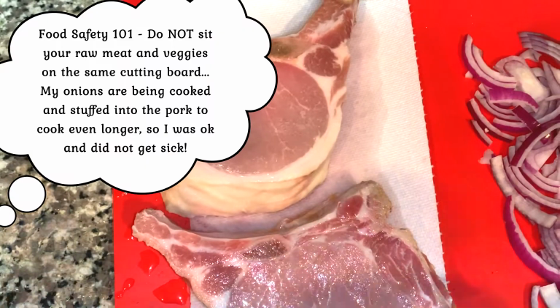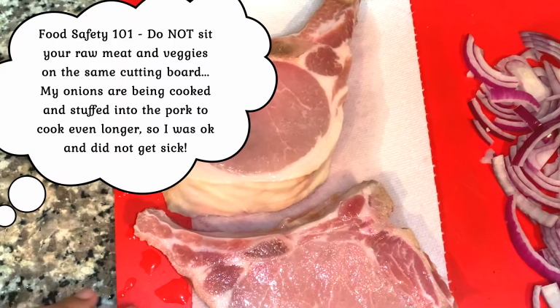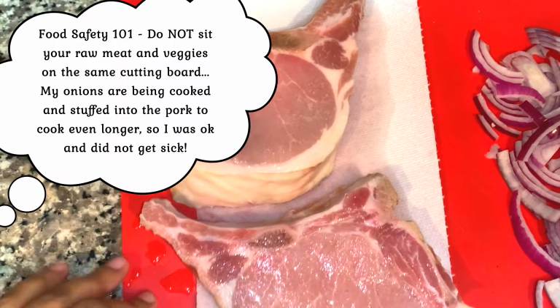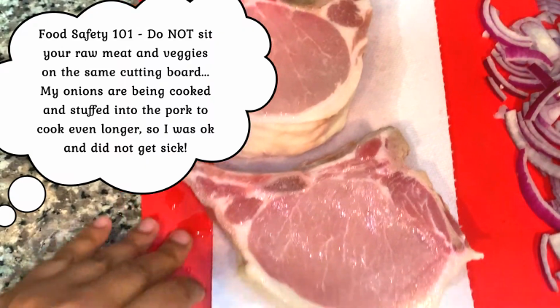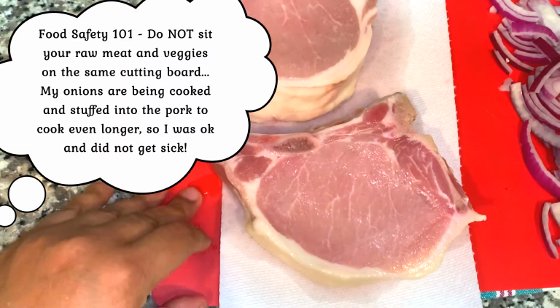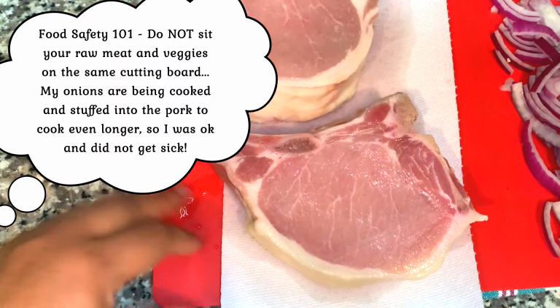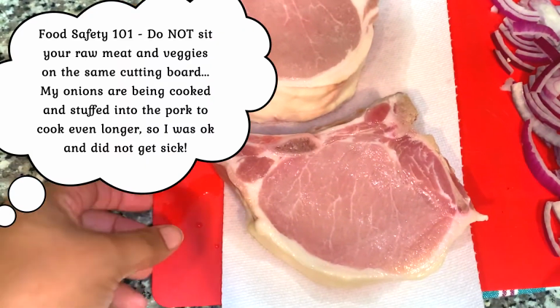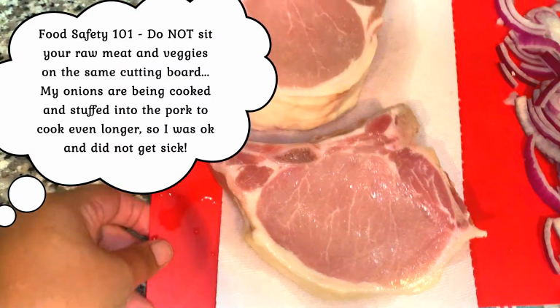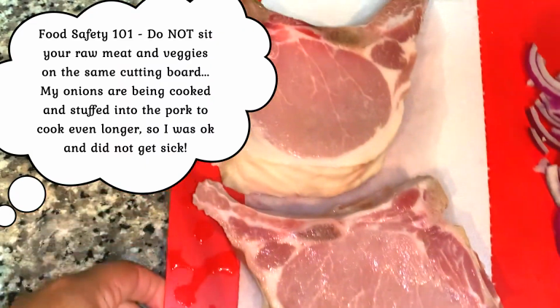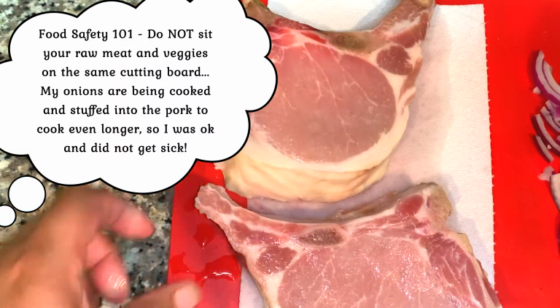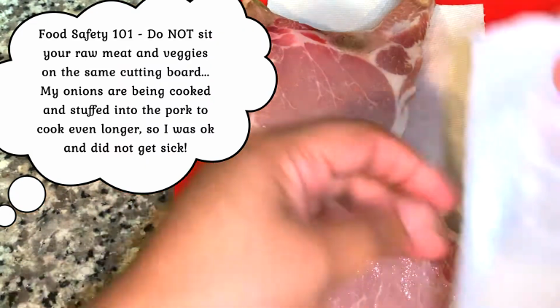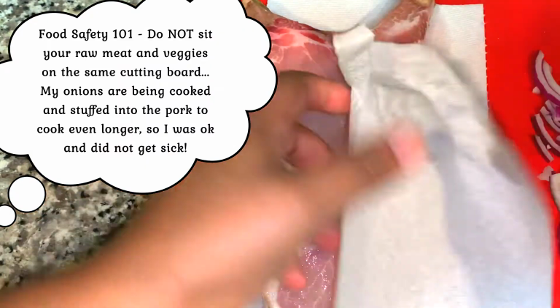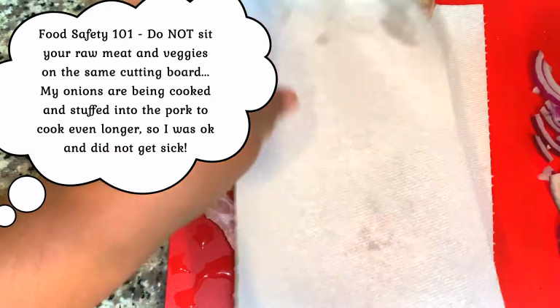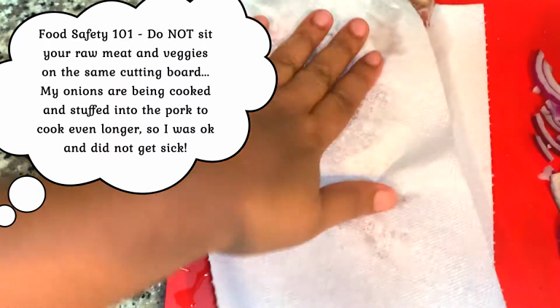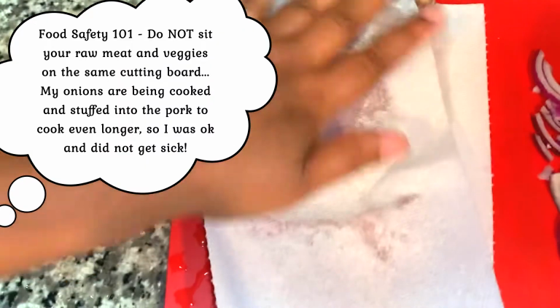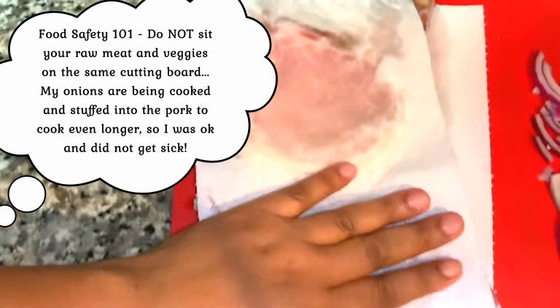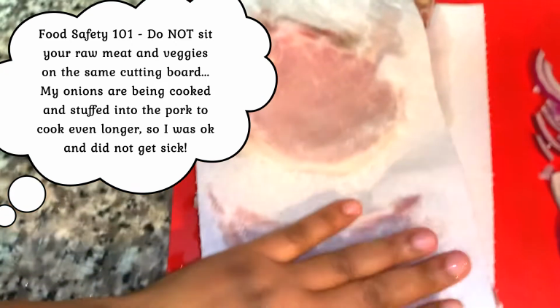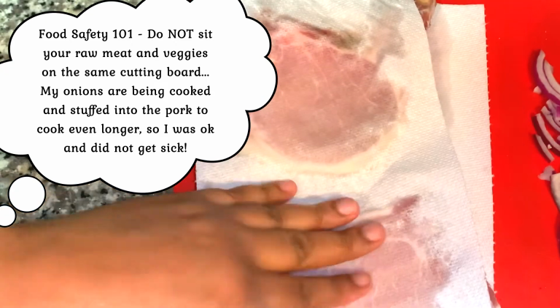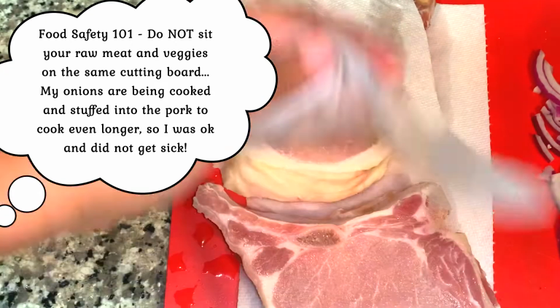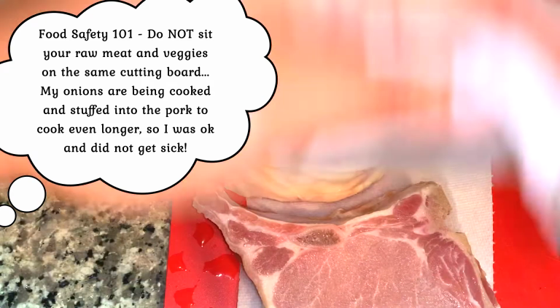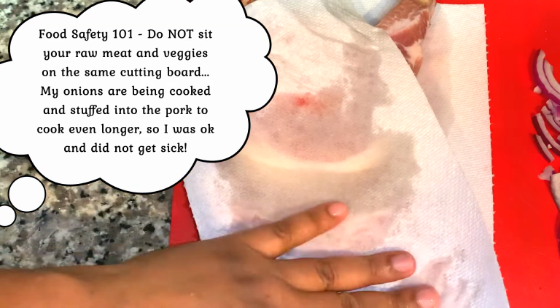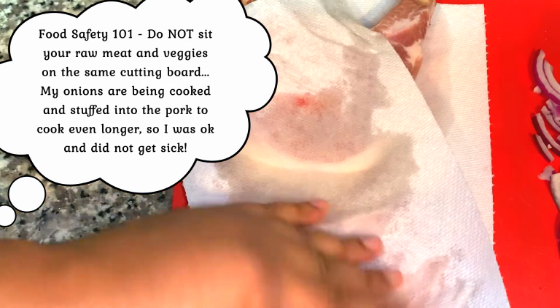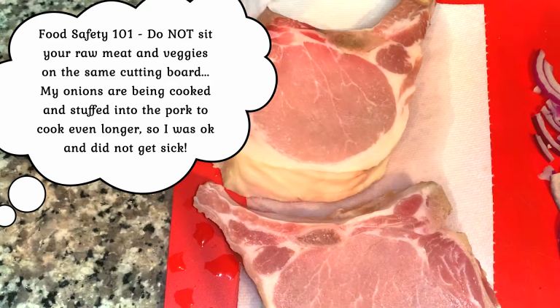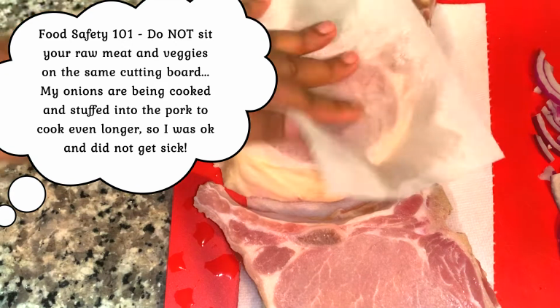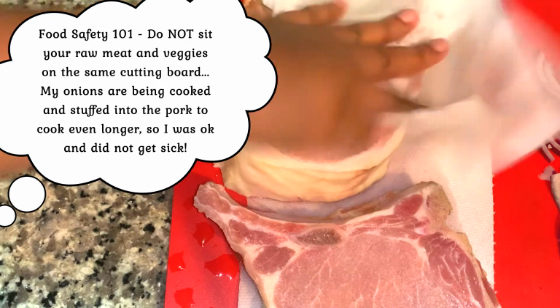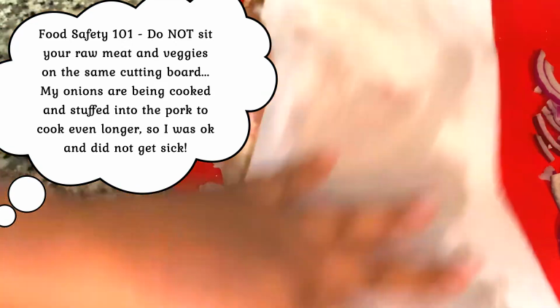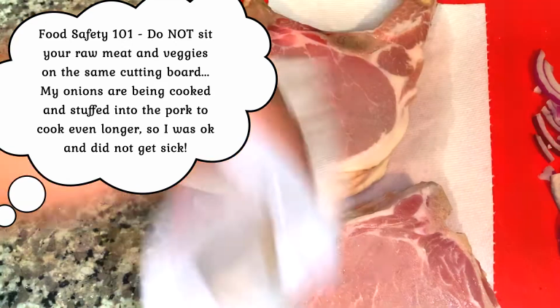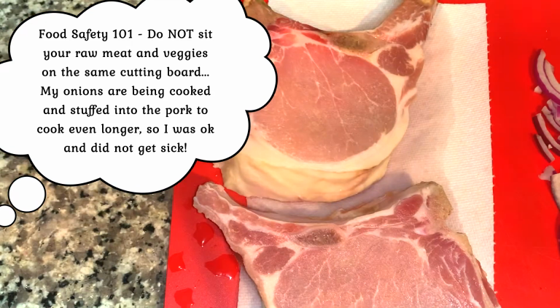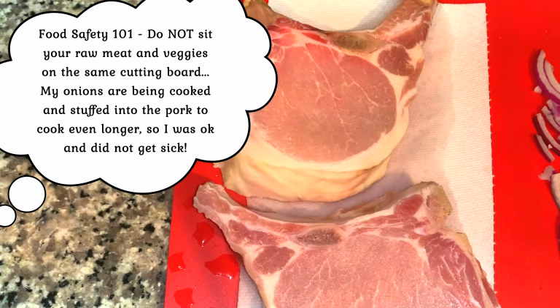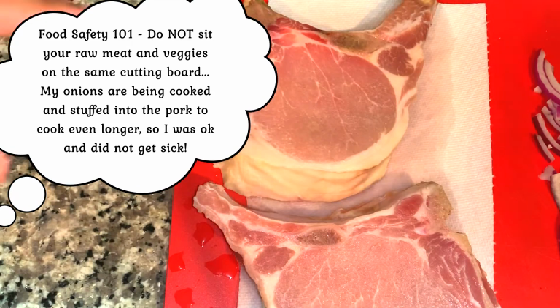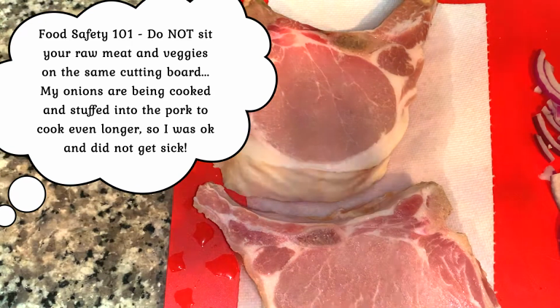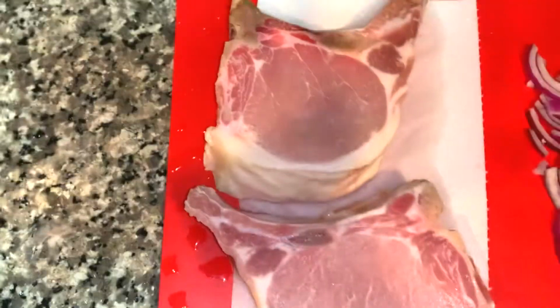I'm drying off my pork chops now. These two pork chops are quite beautiful, but because we're going to sear them in a hot pan, we want to make sure they are very dry before we put them in the pan.